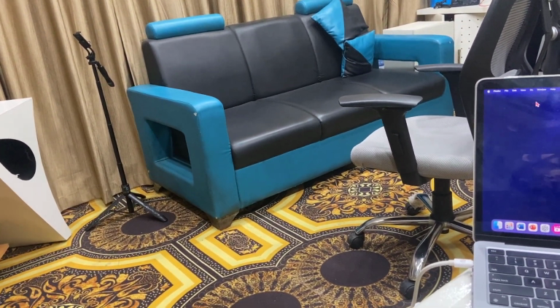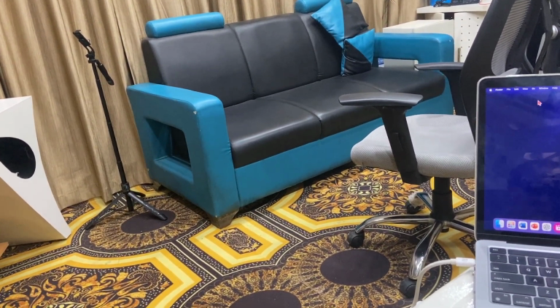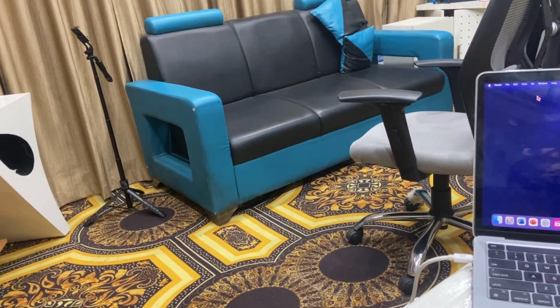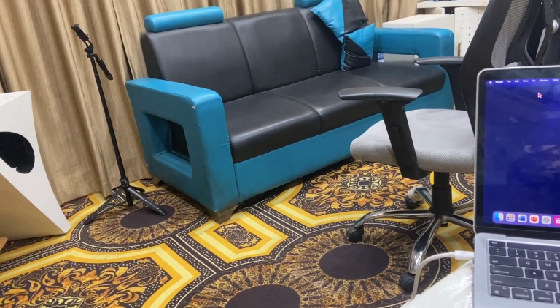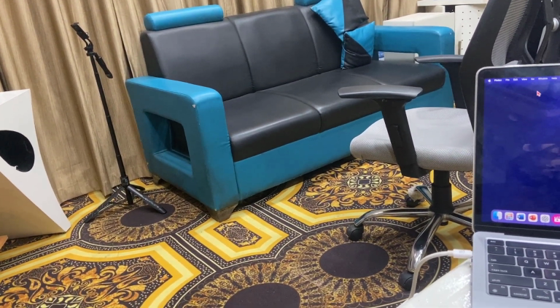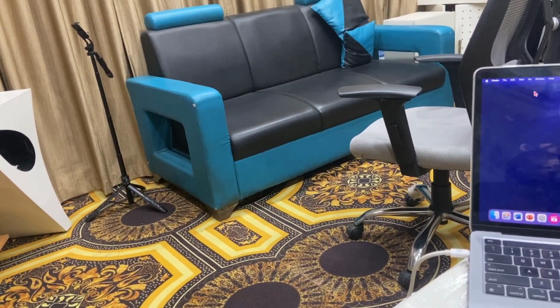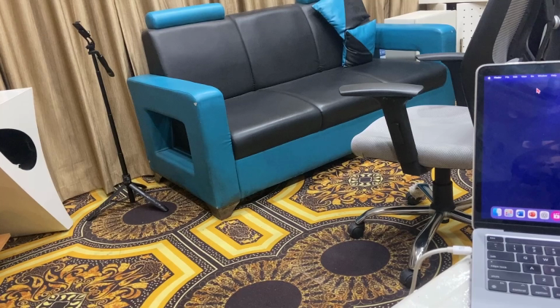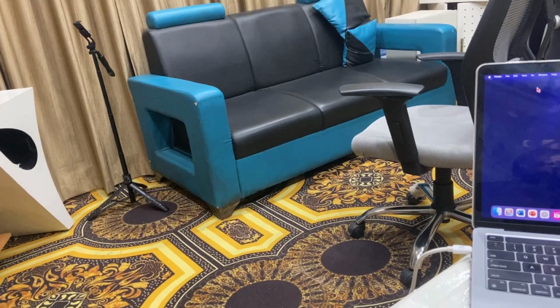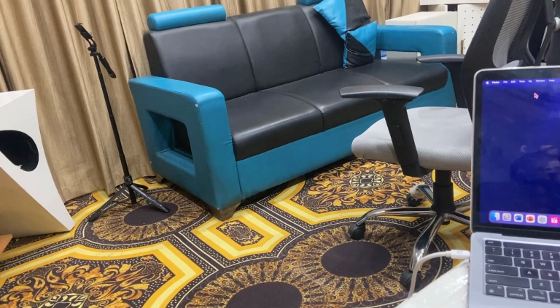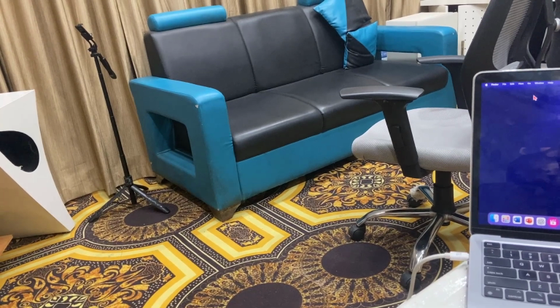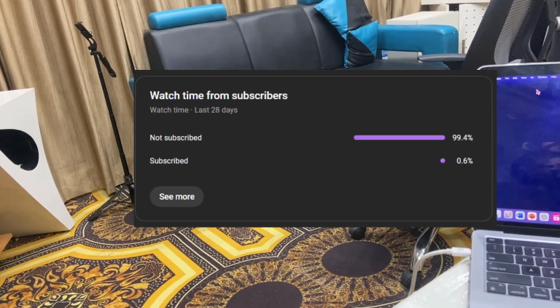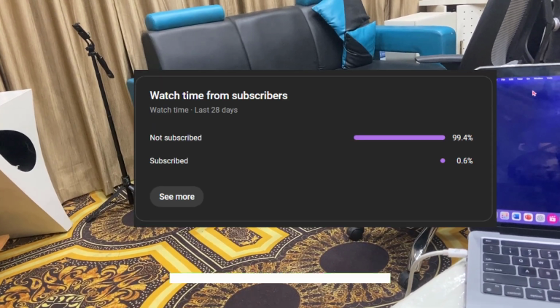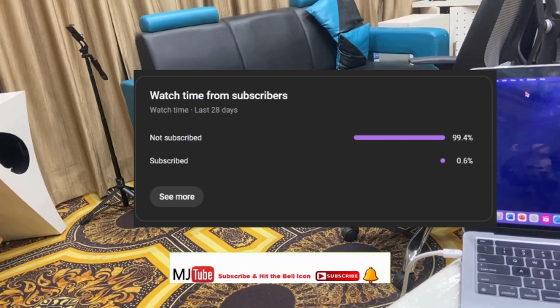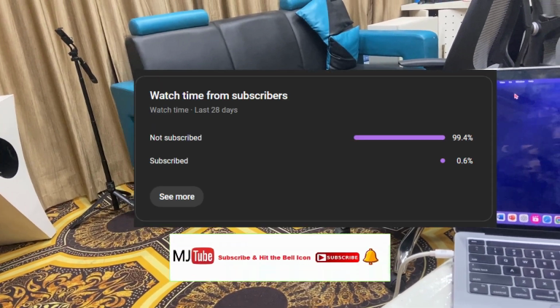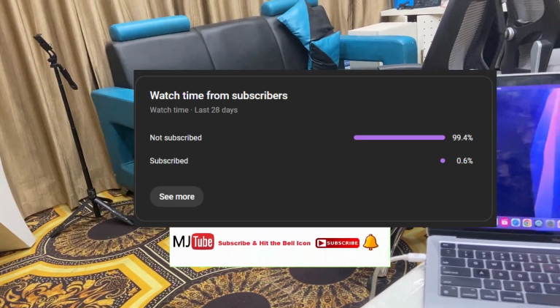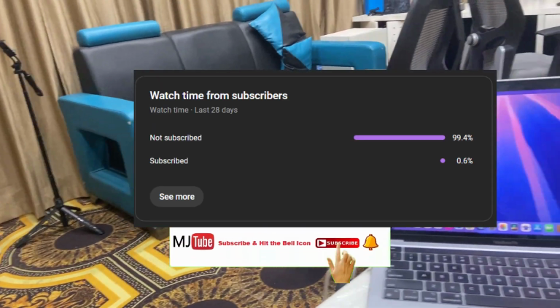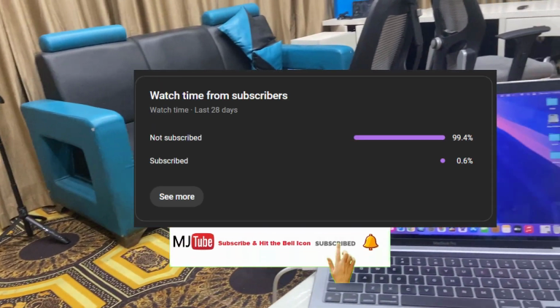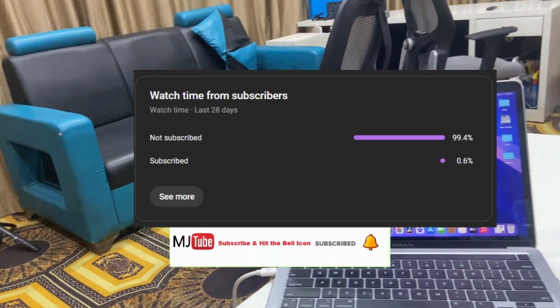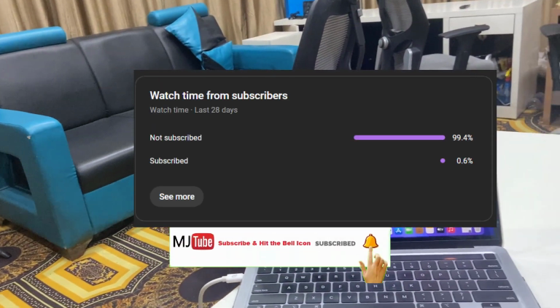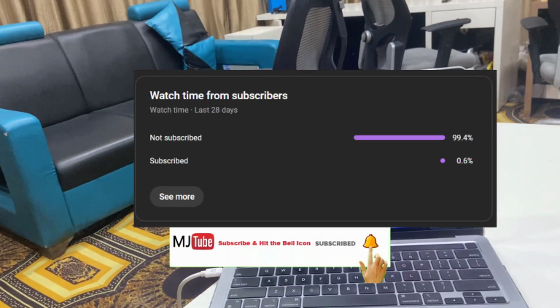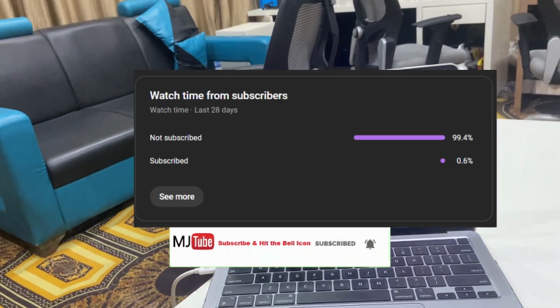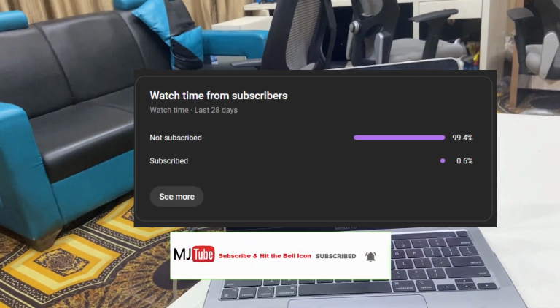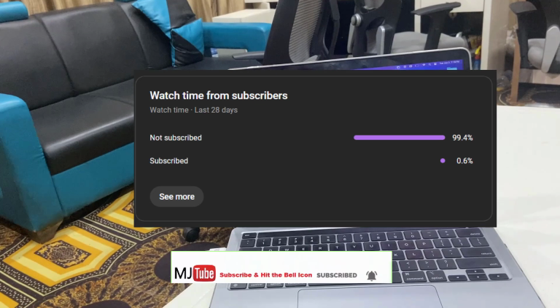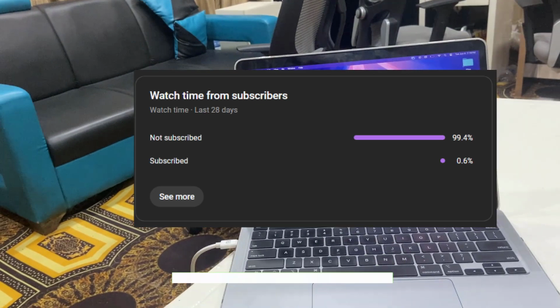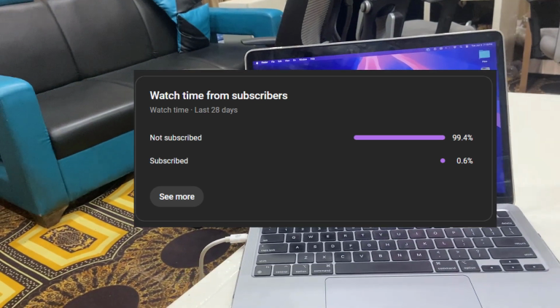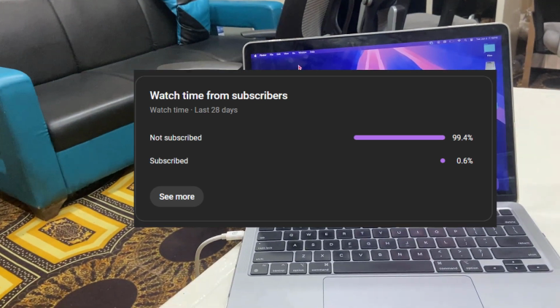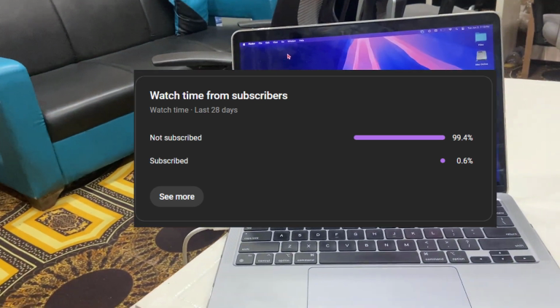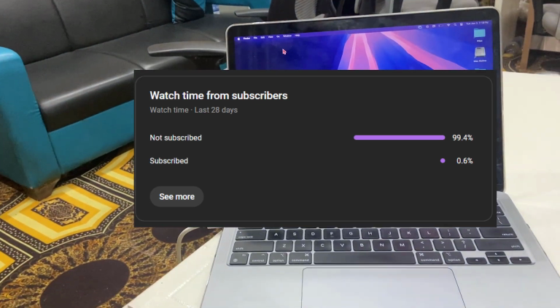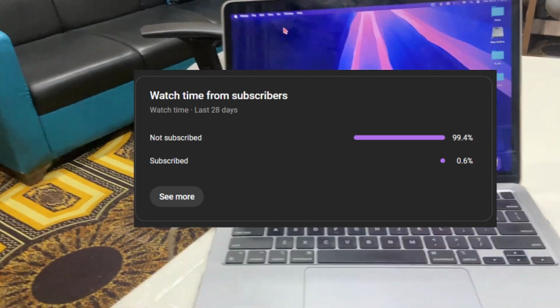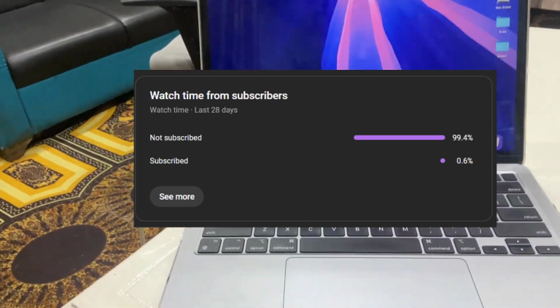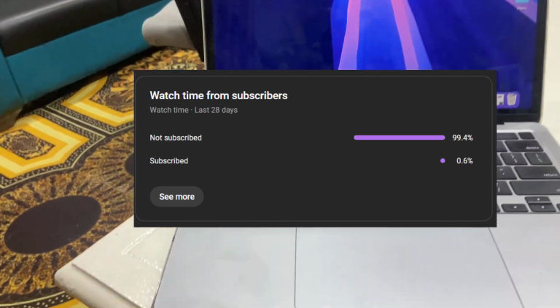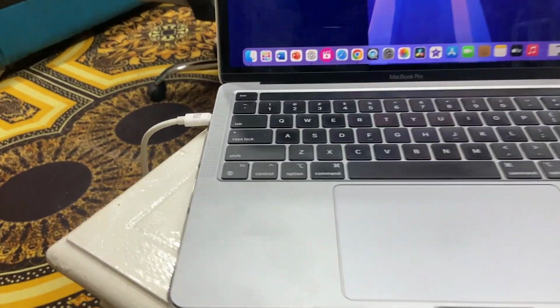Before I start, I have one request — 99% of viewers are not subscribing to my channel. If you got any help from my video, please subscribe now. Now, let's come to the topic.